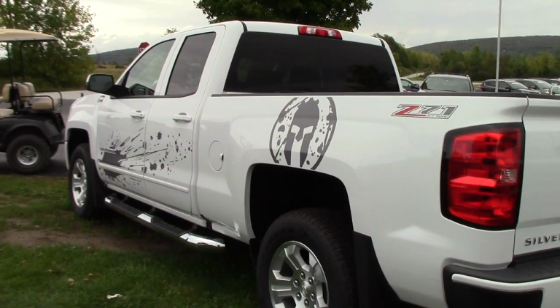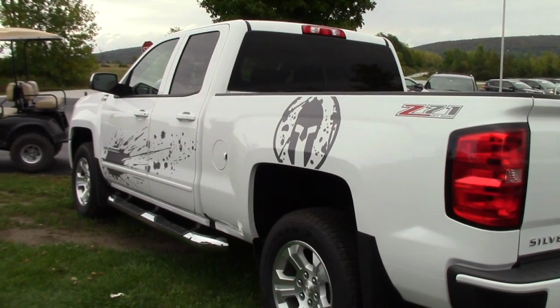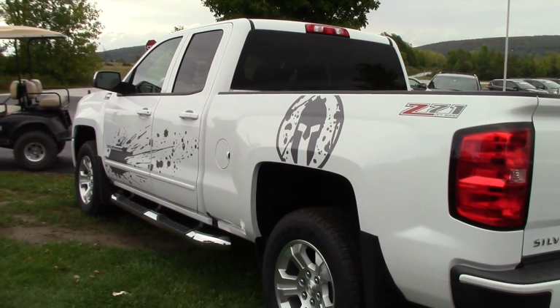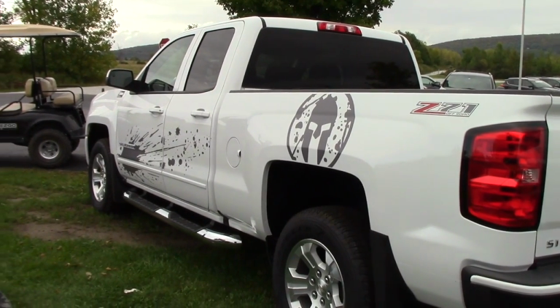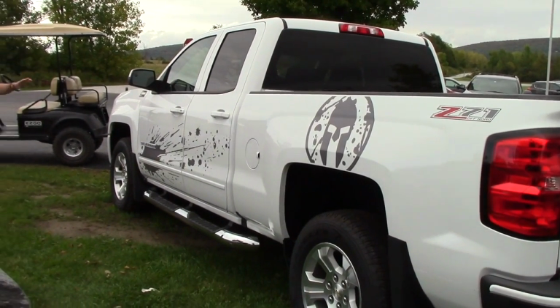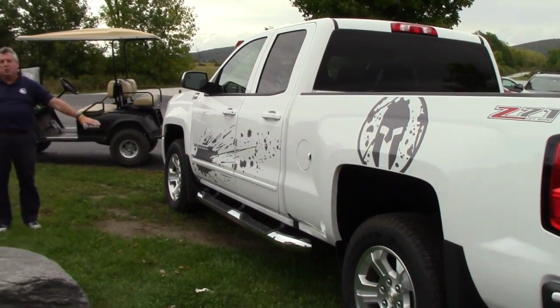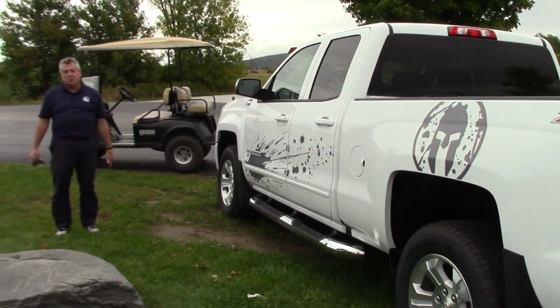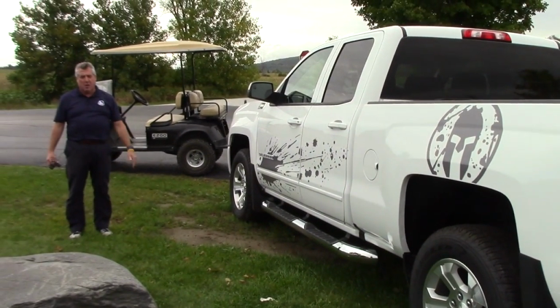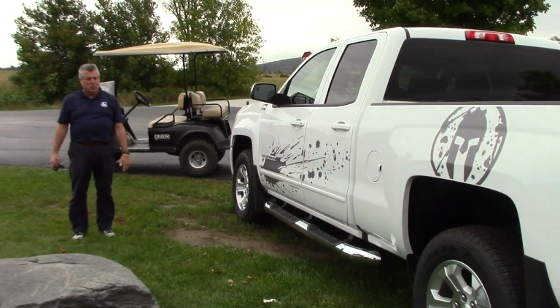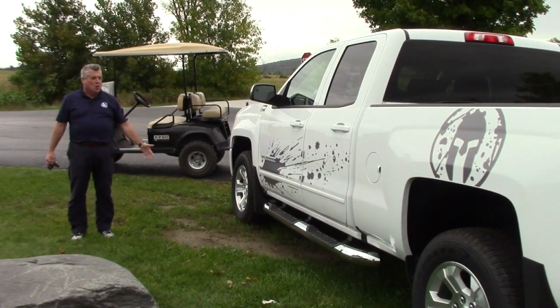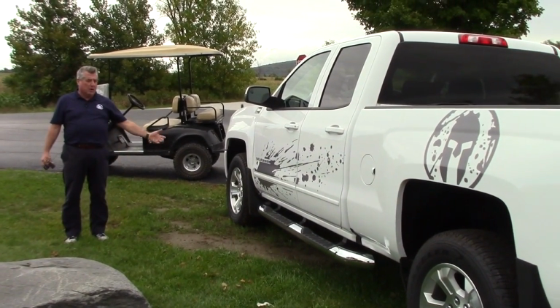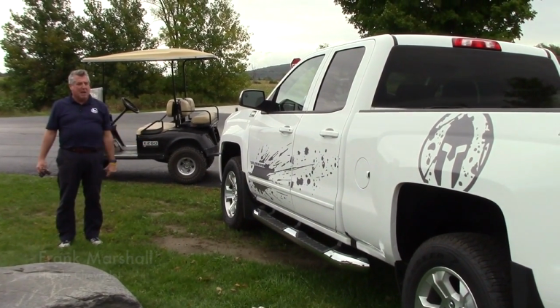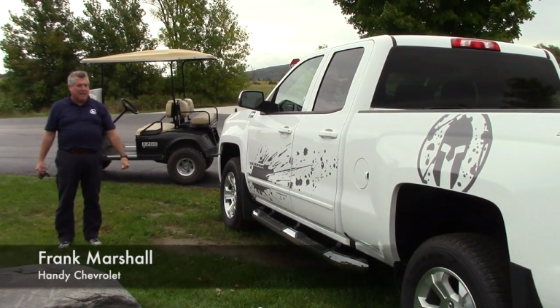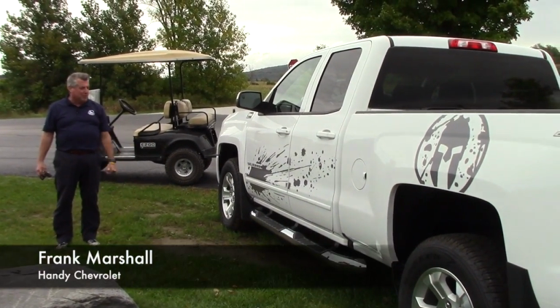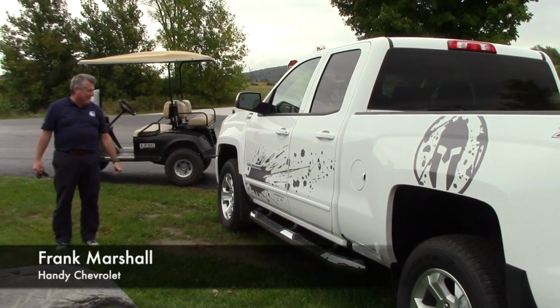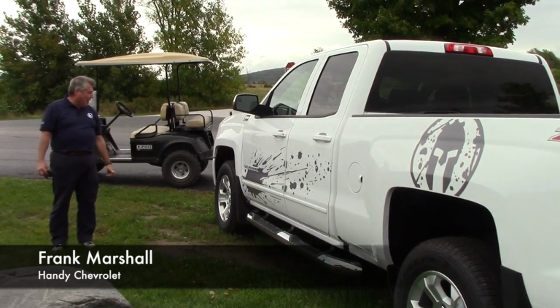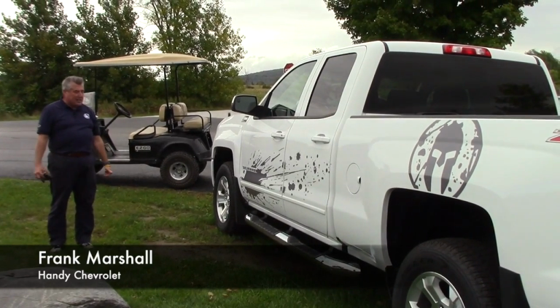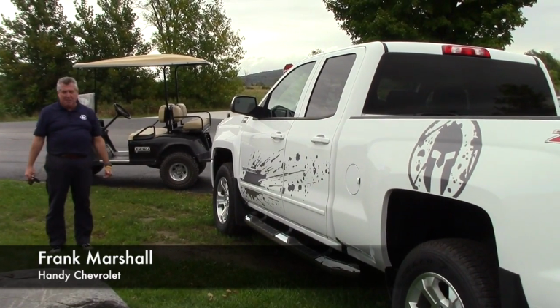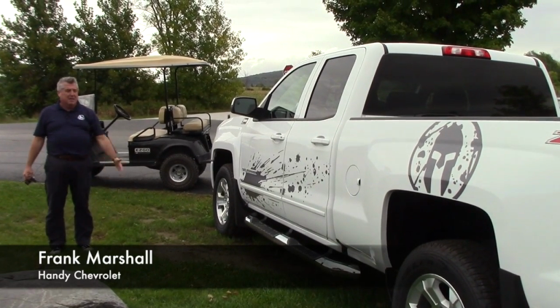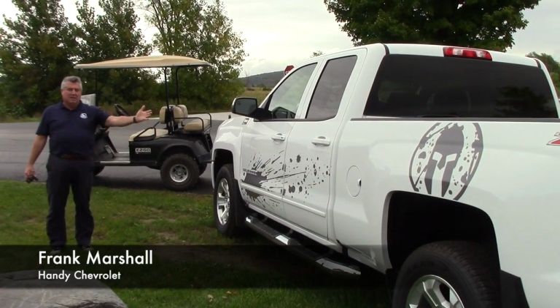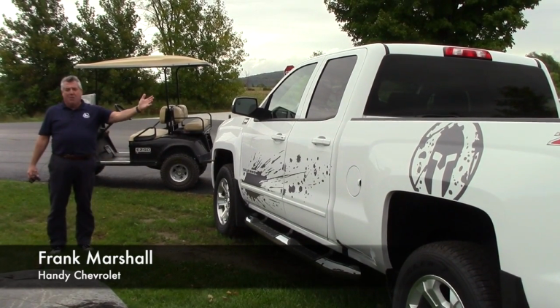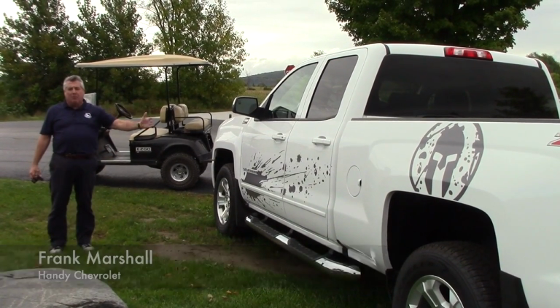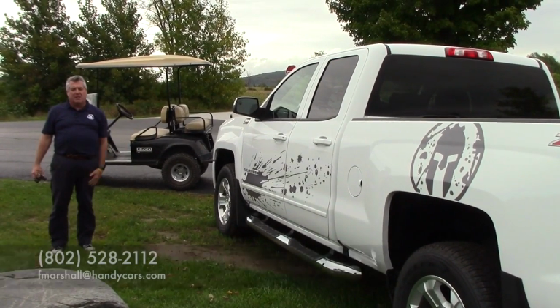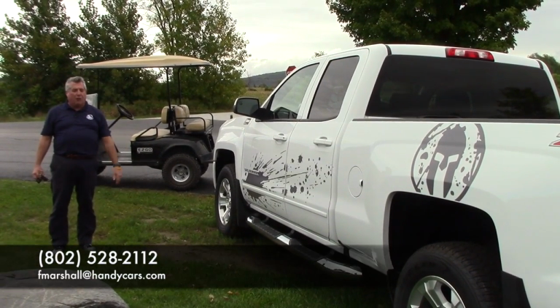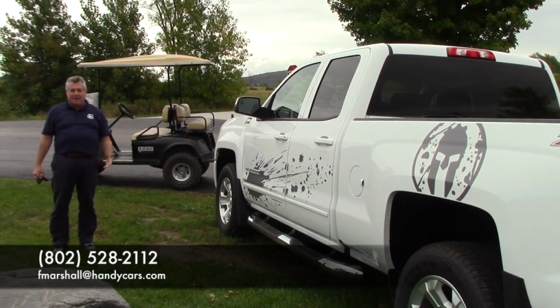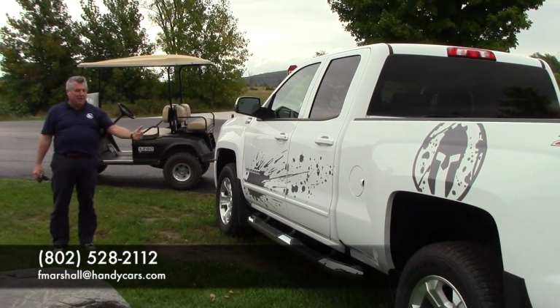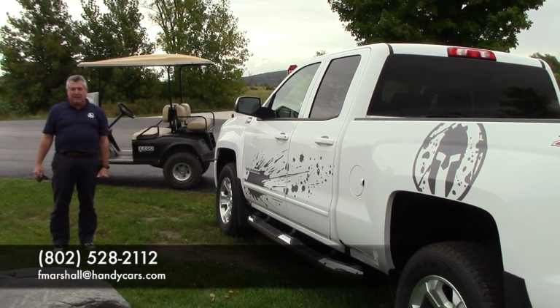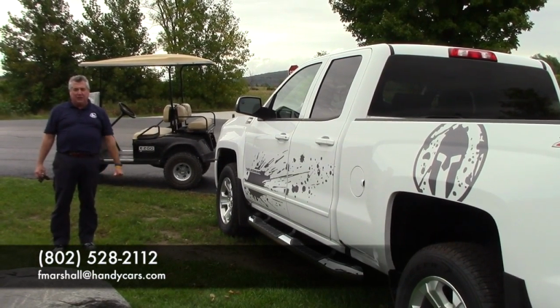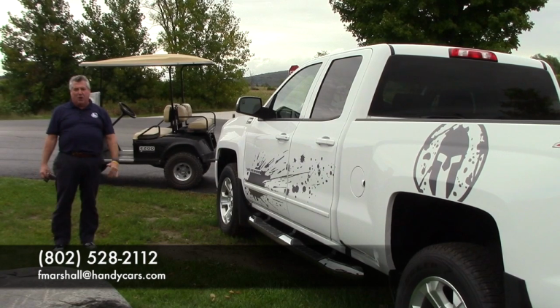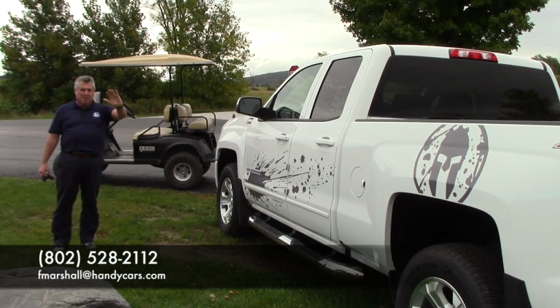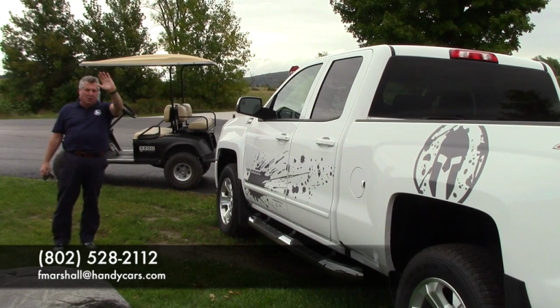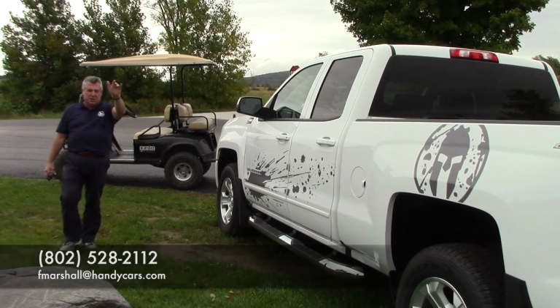You can reach me at 802-528-2112 or you can email me at fmarshall@handycars.com. Come on up, Lucas — take it for a ride, make a deal, take it home. Hope to see you soon.